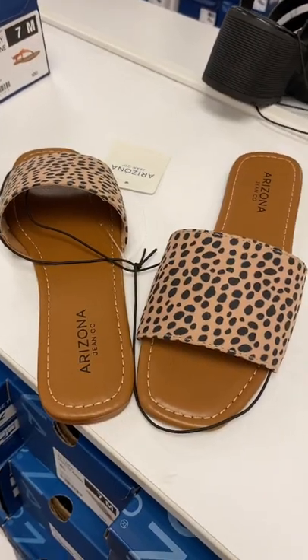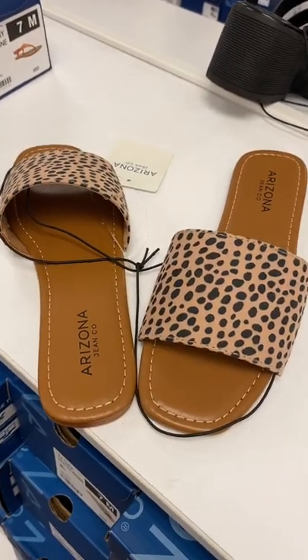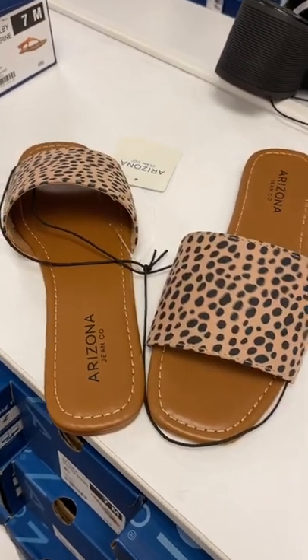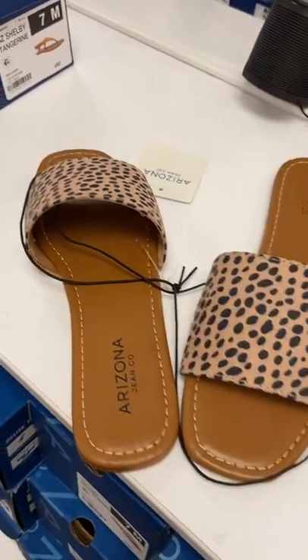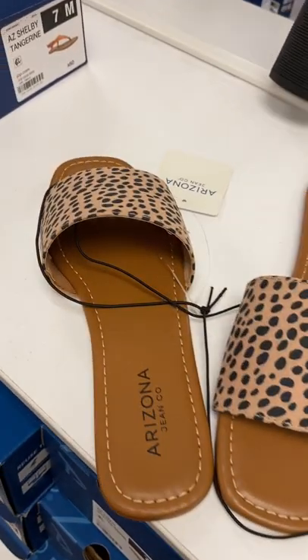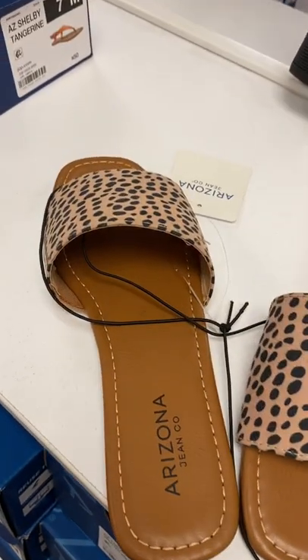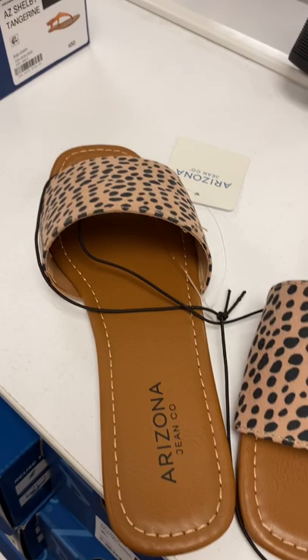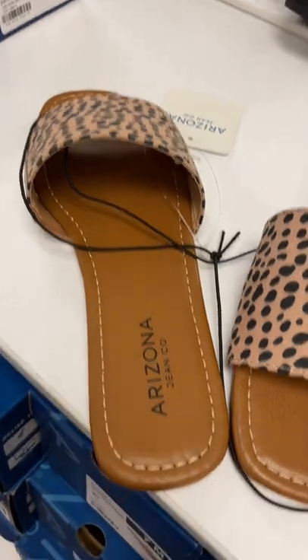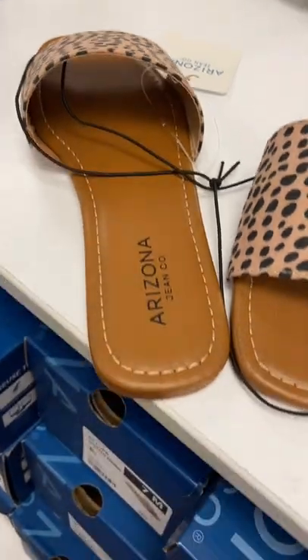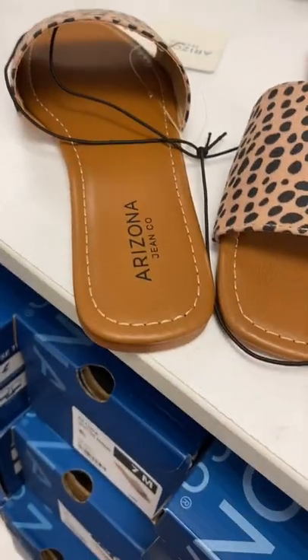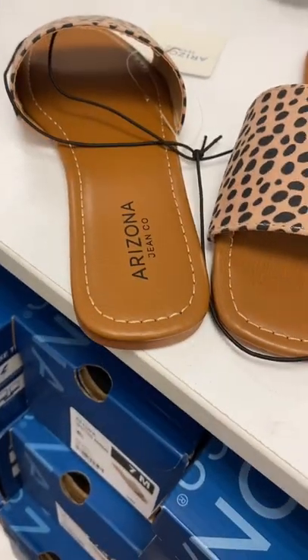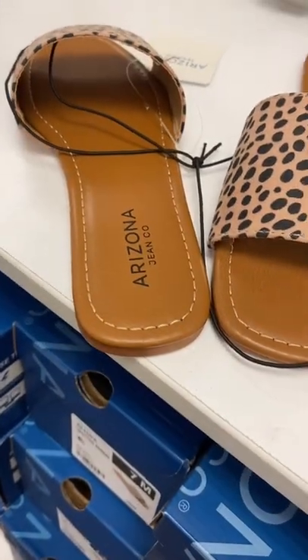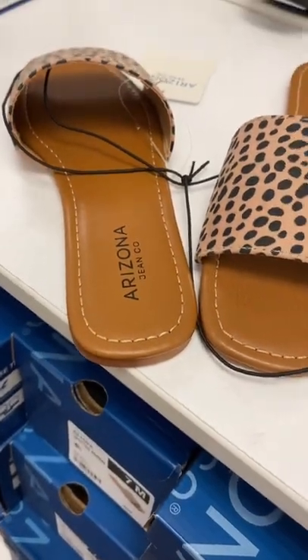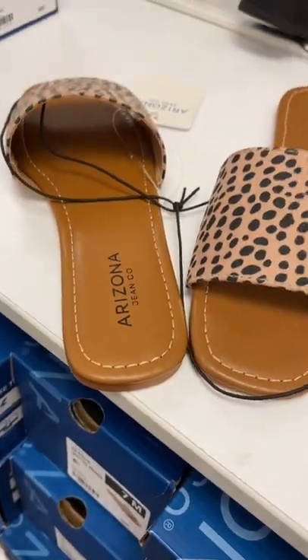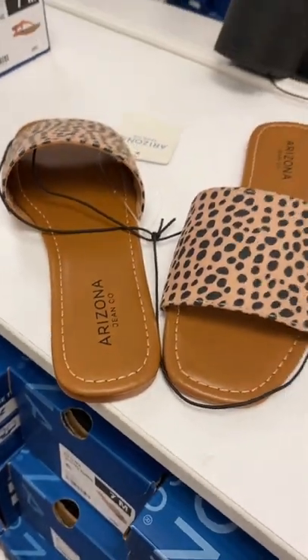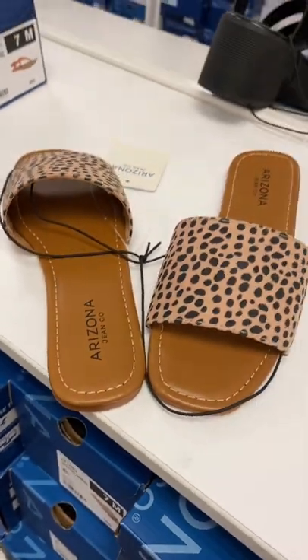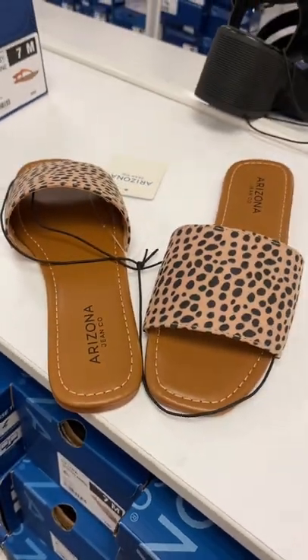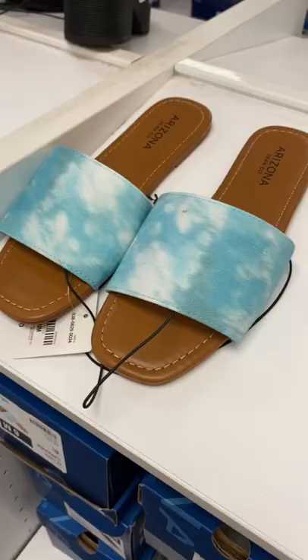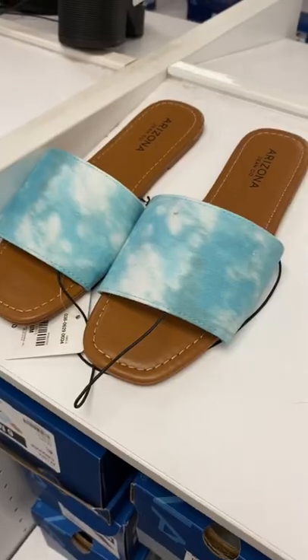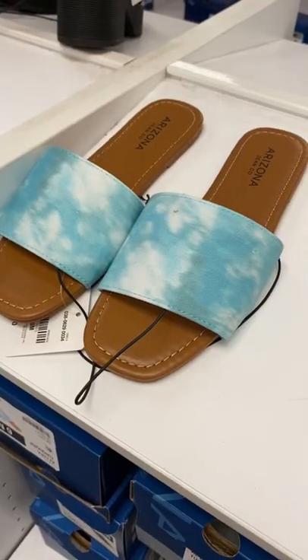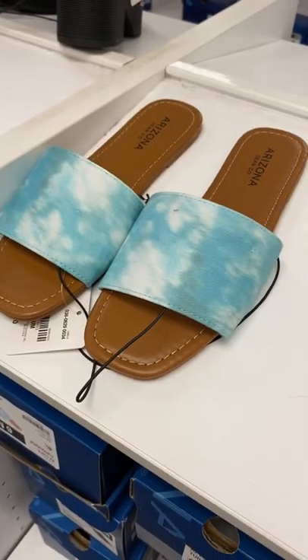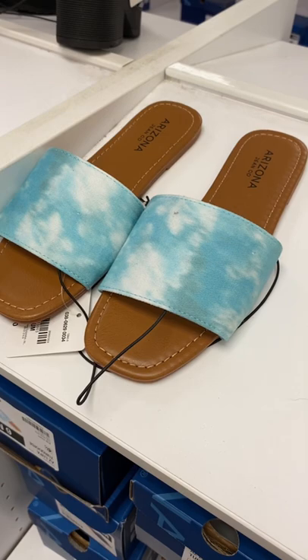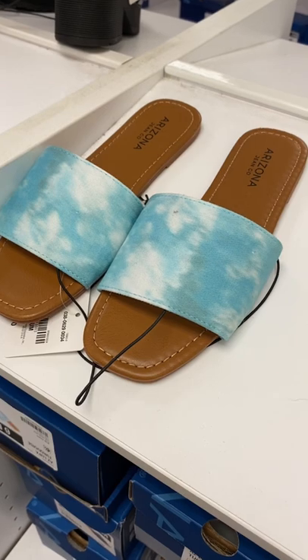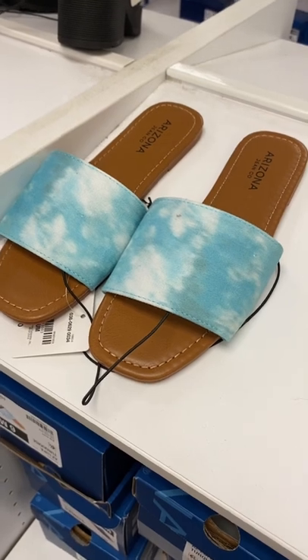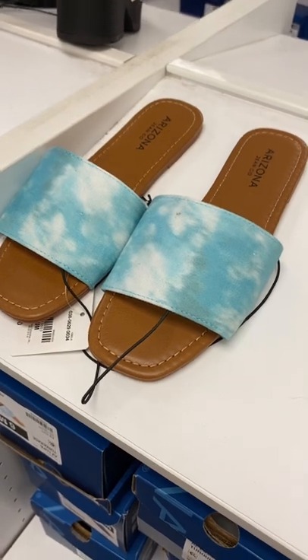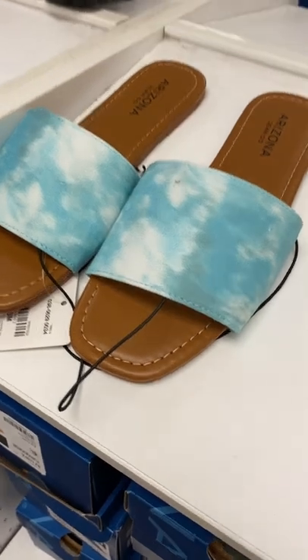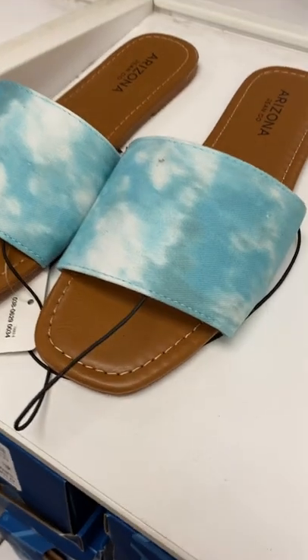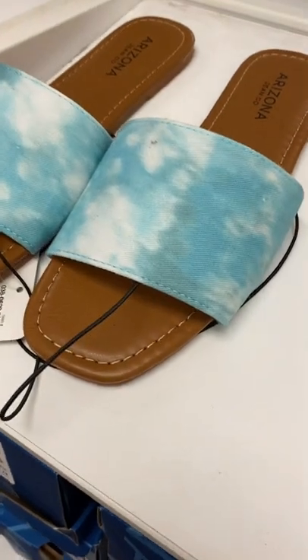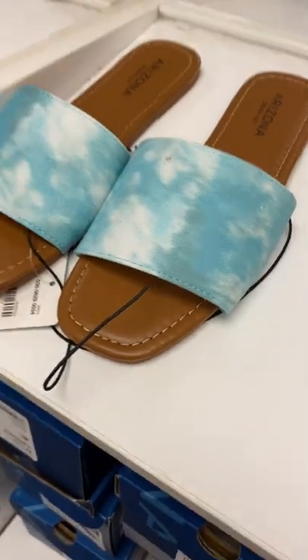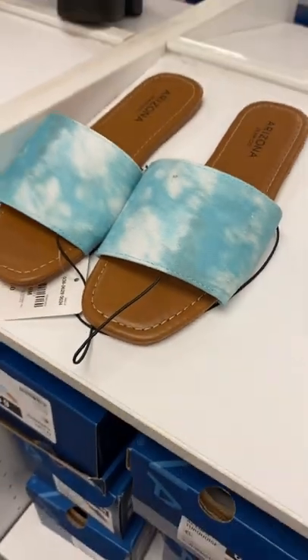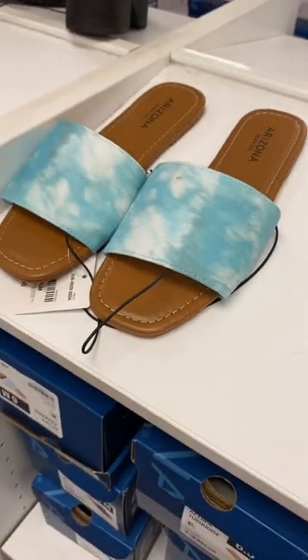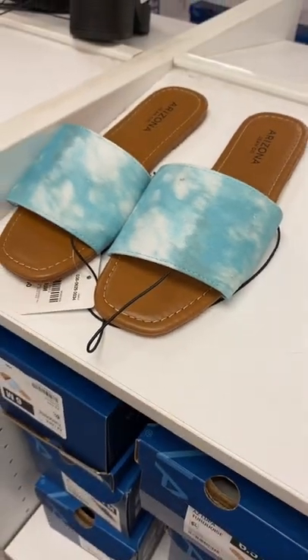They also have this one too. This one's definitely my style — I would buy it, but it looks really thin. I wonder how comfortable it is. That exact same sandal, you can get it in this tie-dye color too. I really like it.